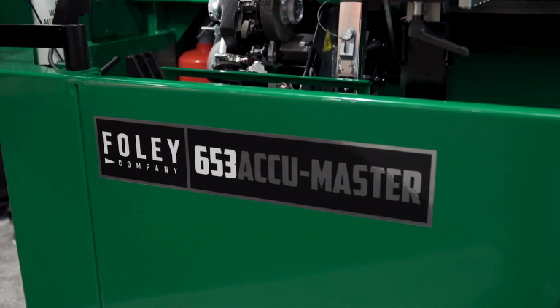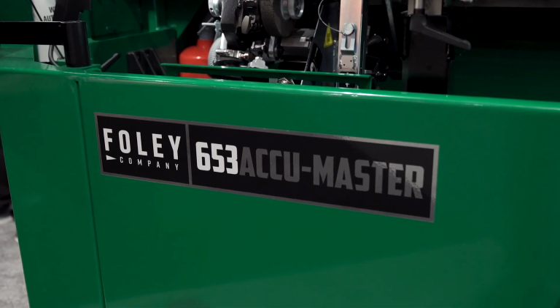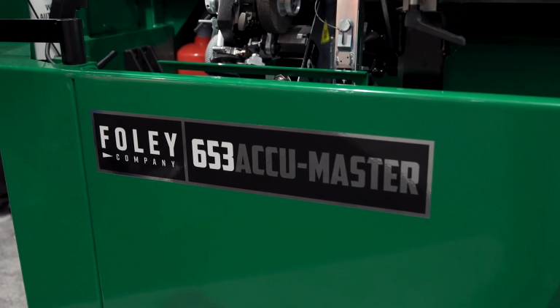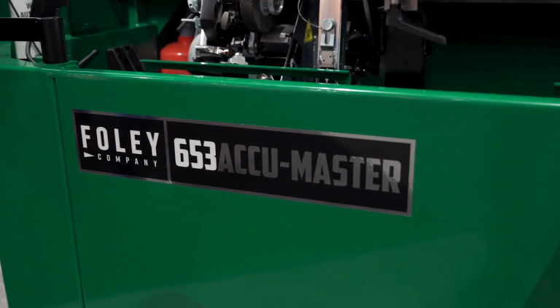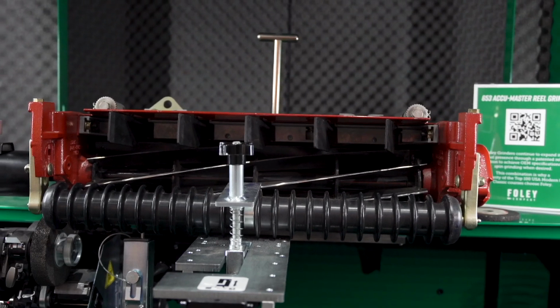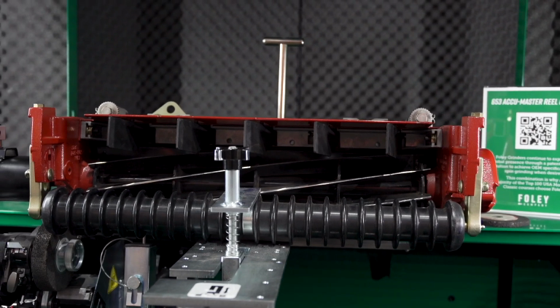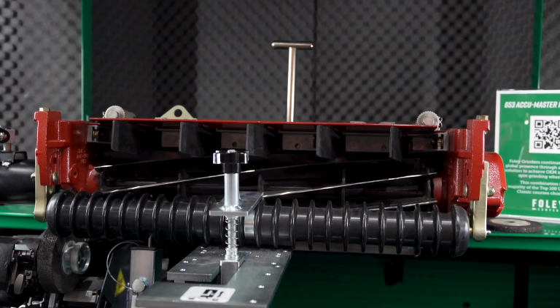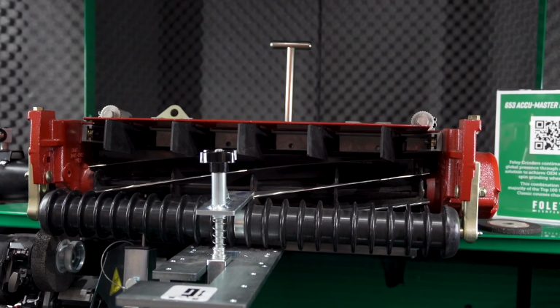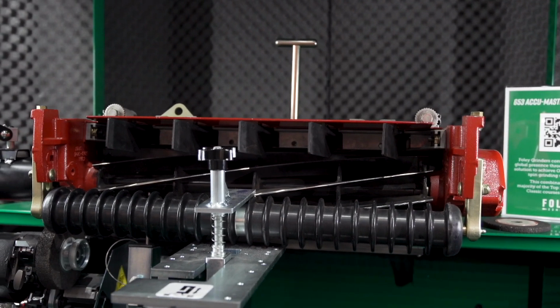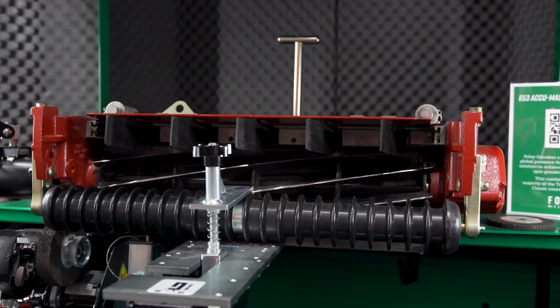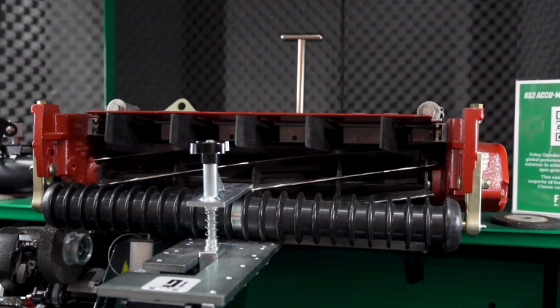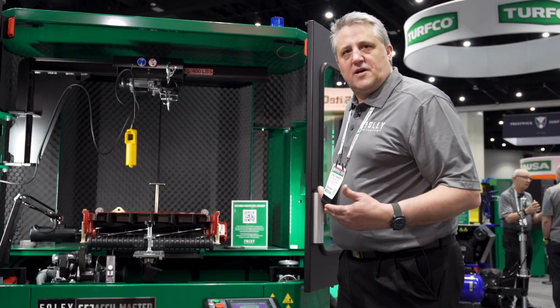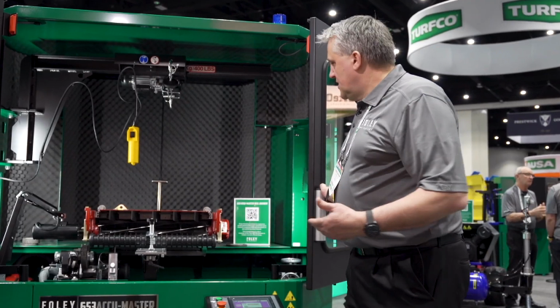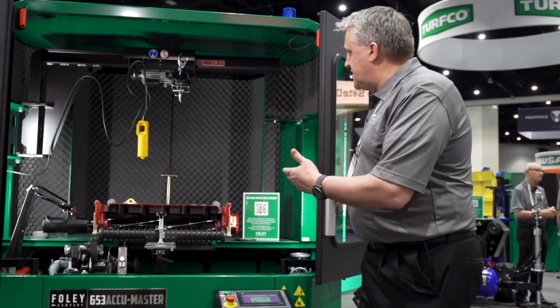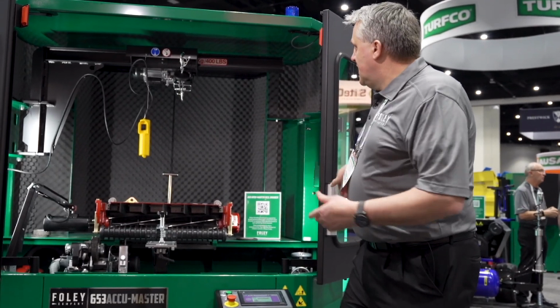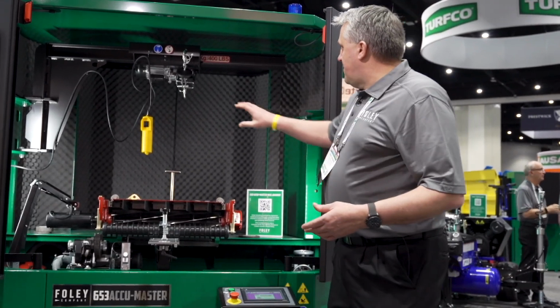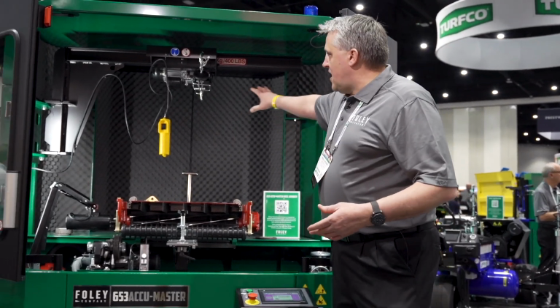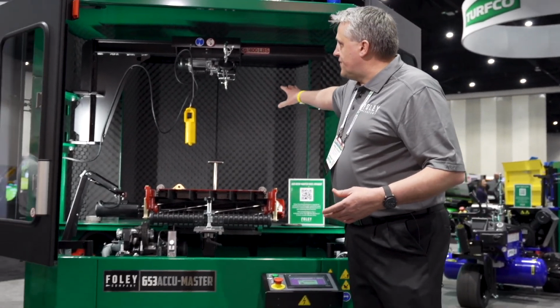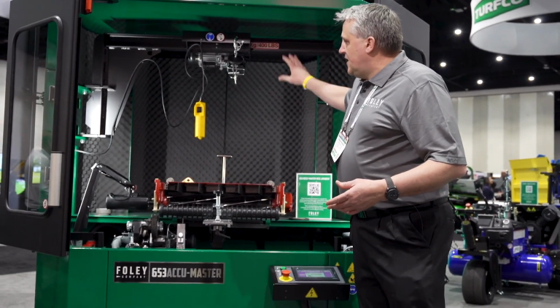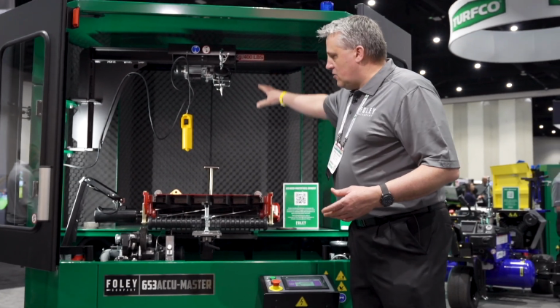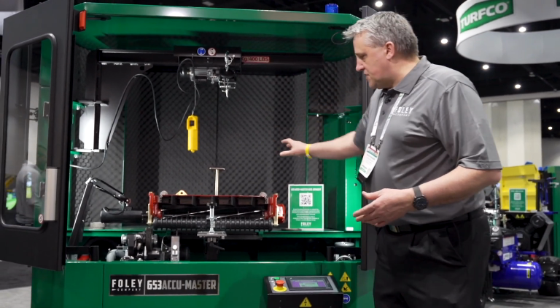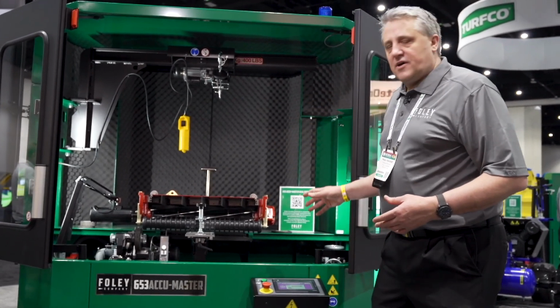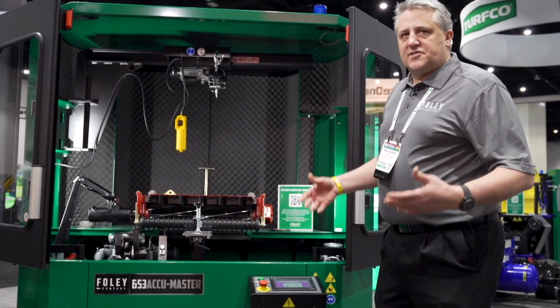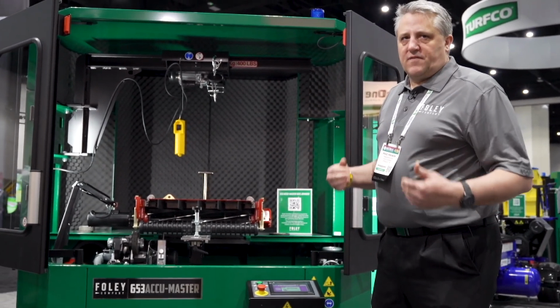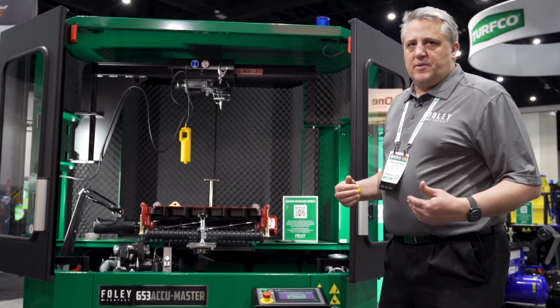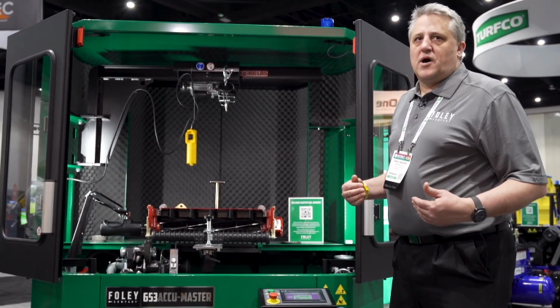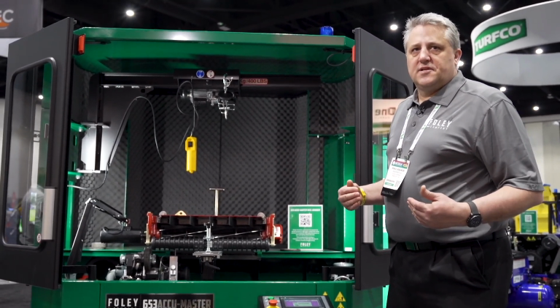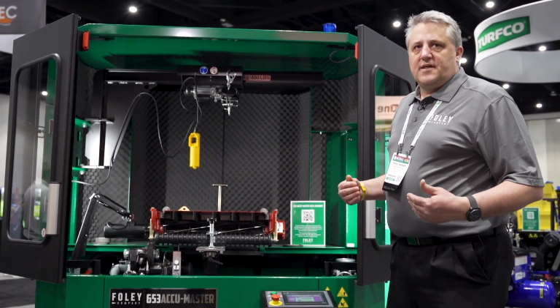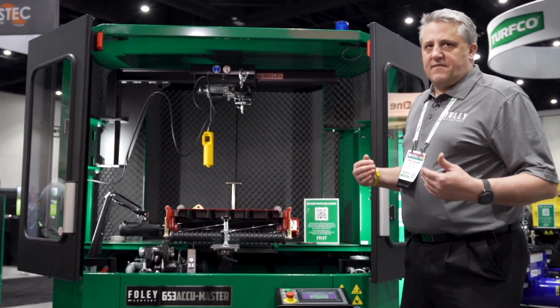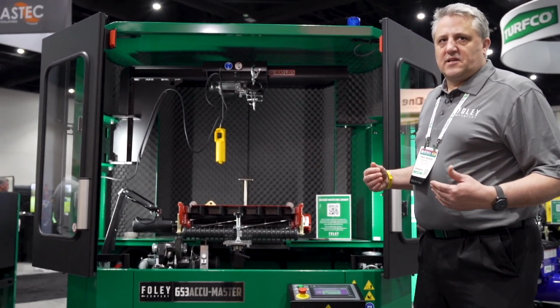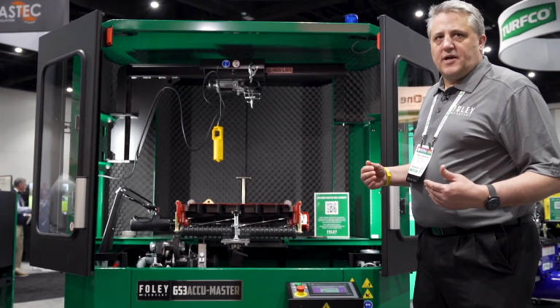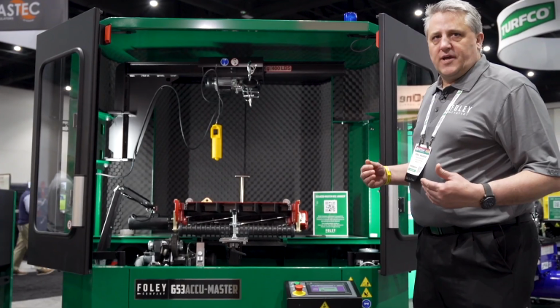What we have here is the Foley 653 AccuMaster. This is the Cadillac of reel grinders for us. As you can see, it's got the back soundproofing, enclosures, etc. This is one of our premium products that we definitely take a lot of pride and joy in.